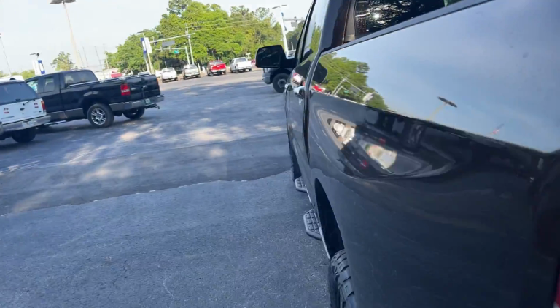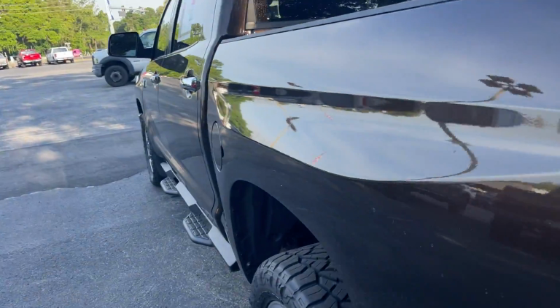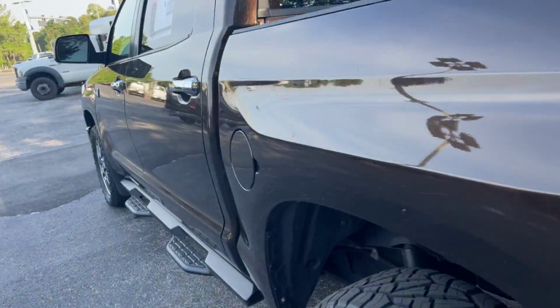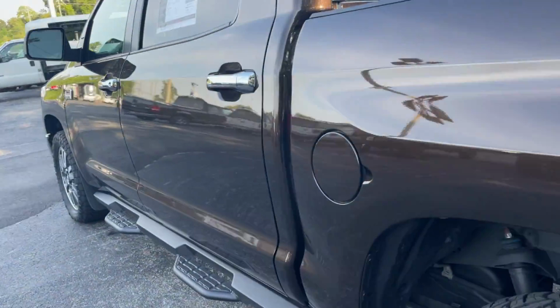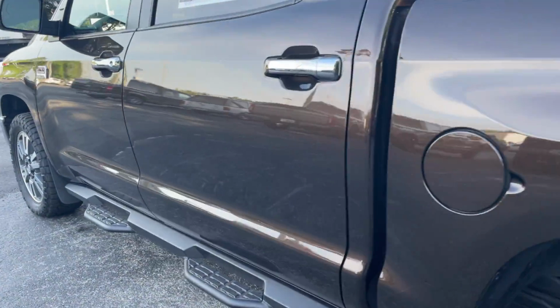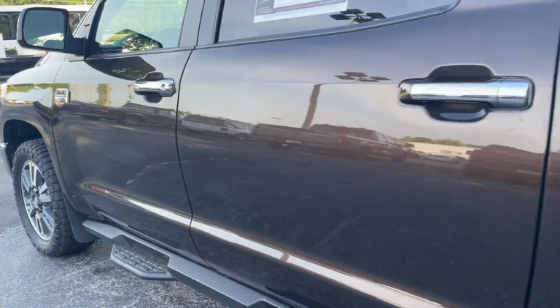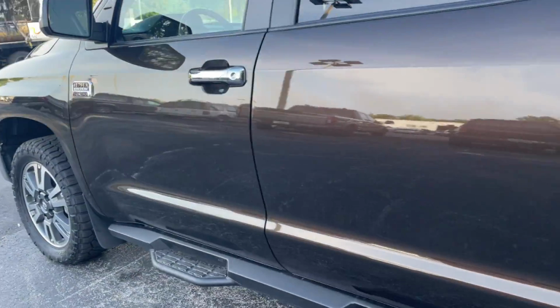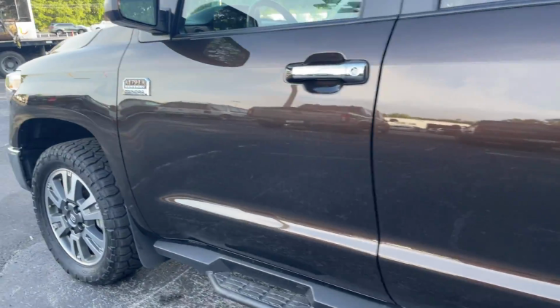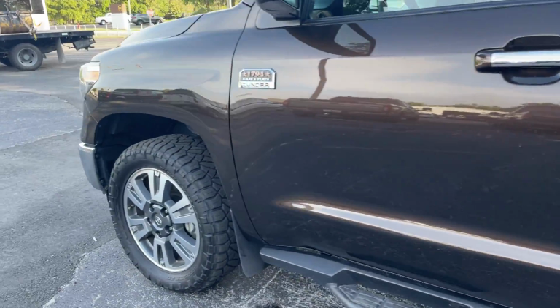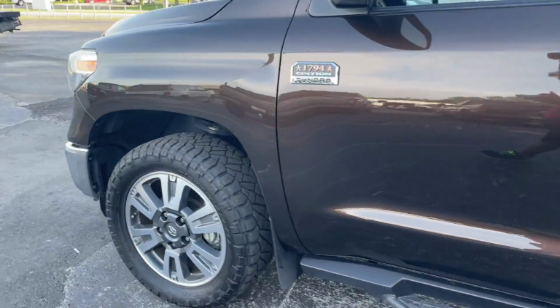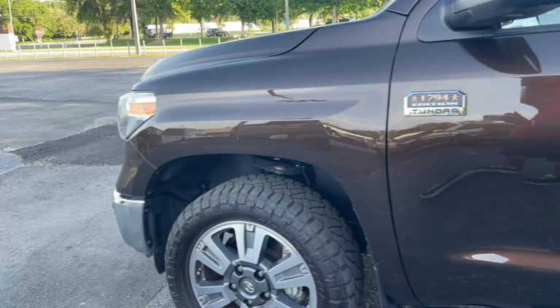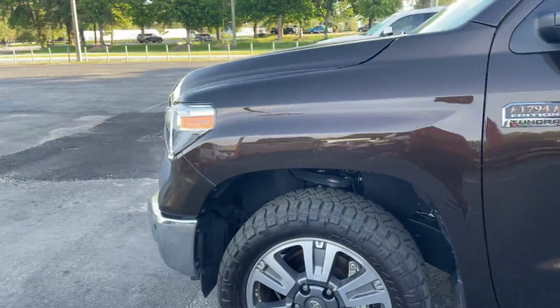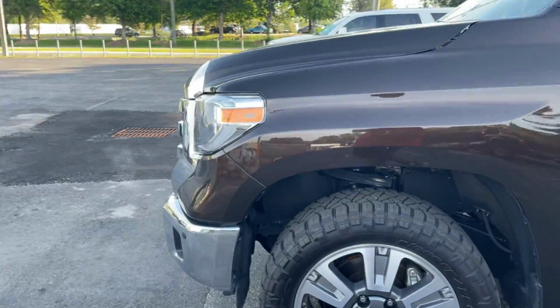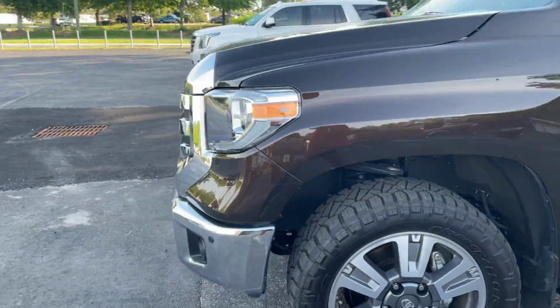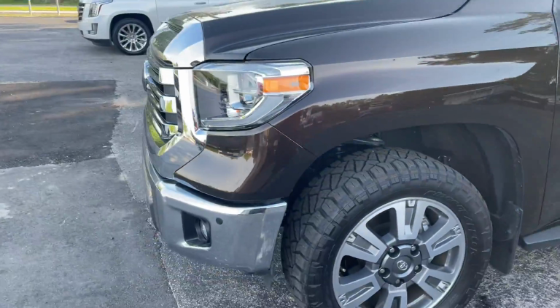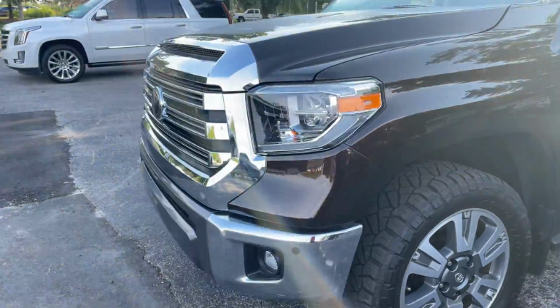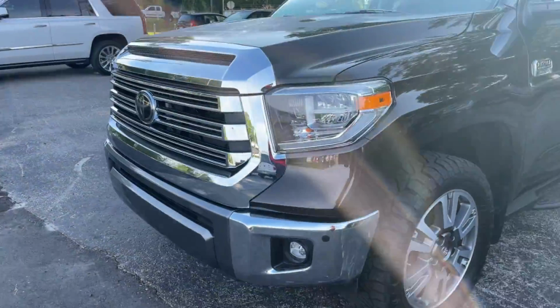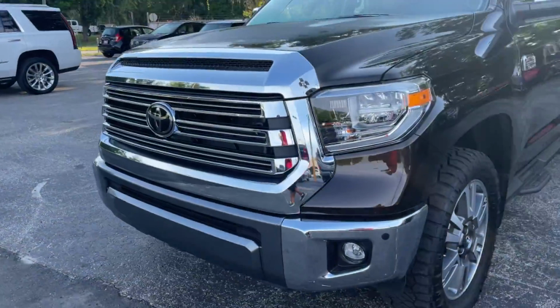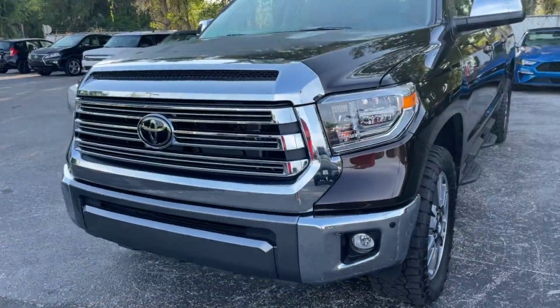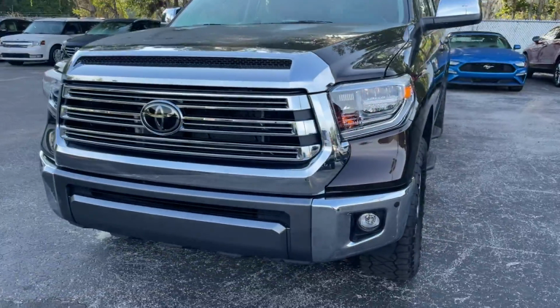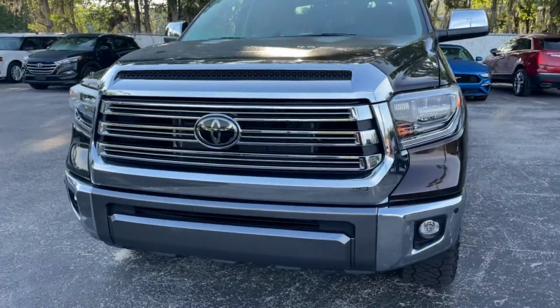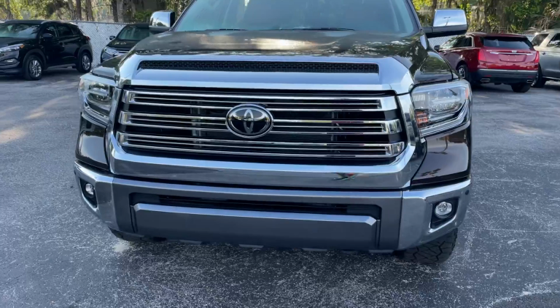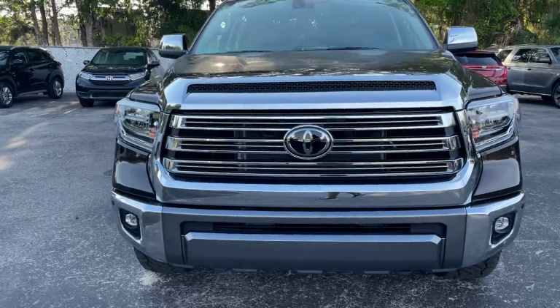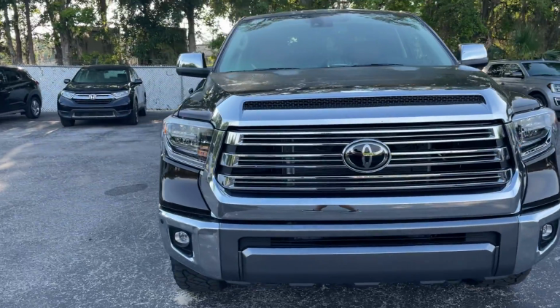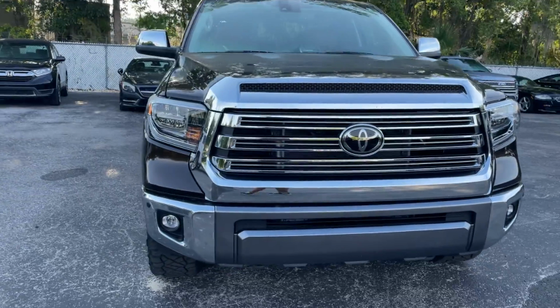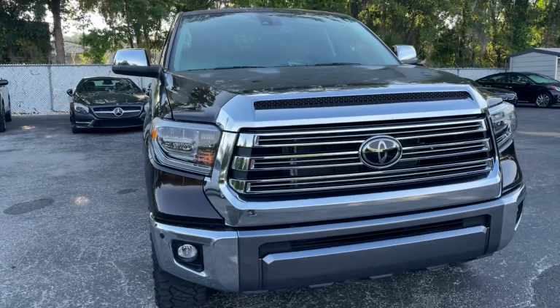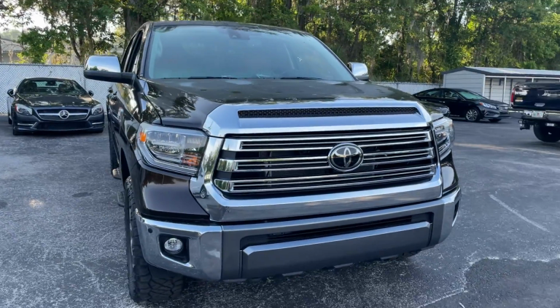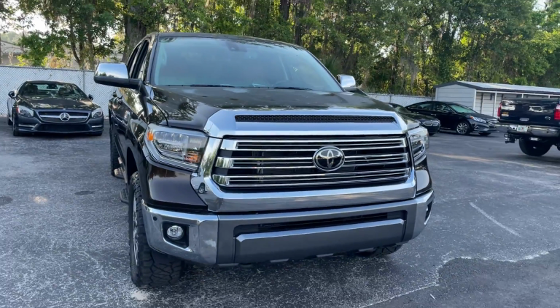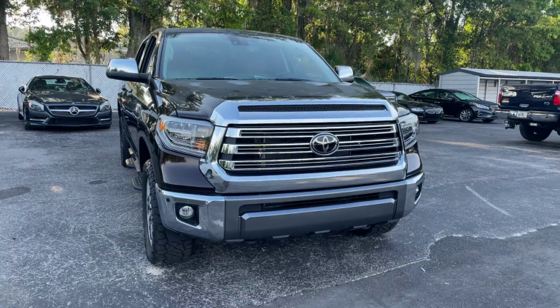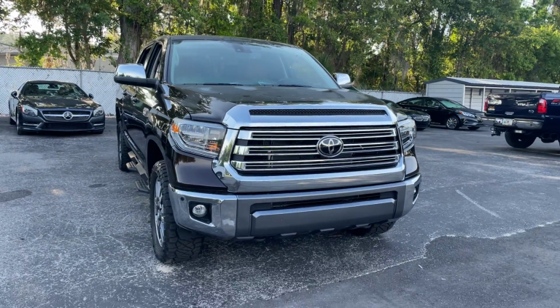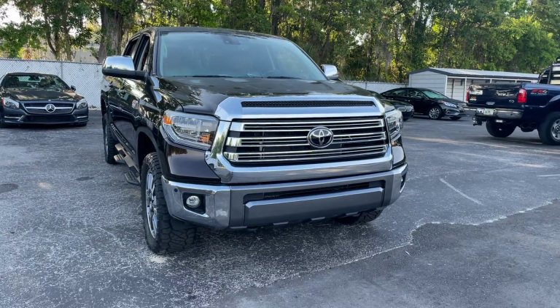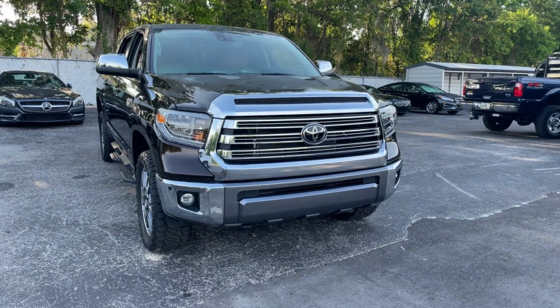This vehicle is four wheel drive powered by a 5.7 liter V8 engine, so it's got power. And like all pre-owned vehicles at AutoNation Ford Brooksville, it has a five day, 250 mile money back guarantee.